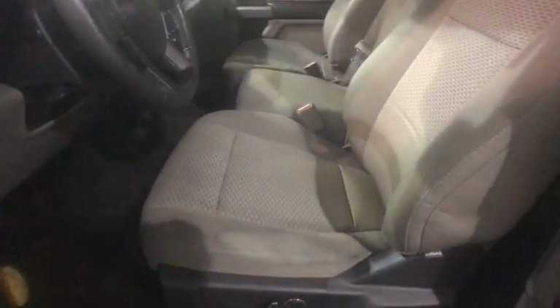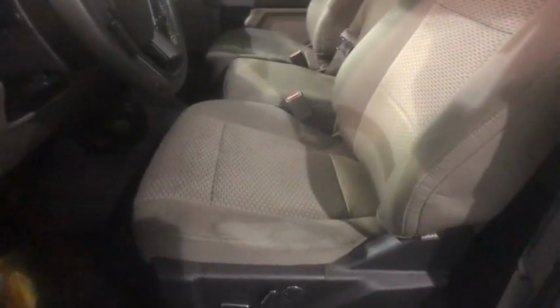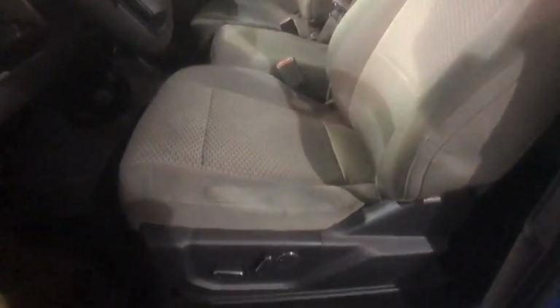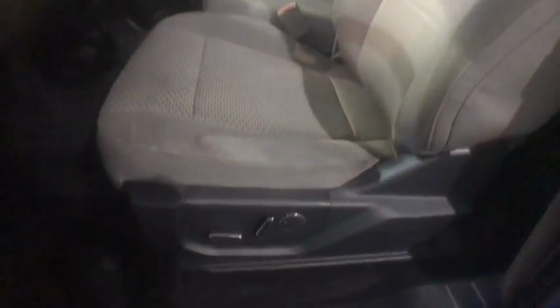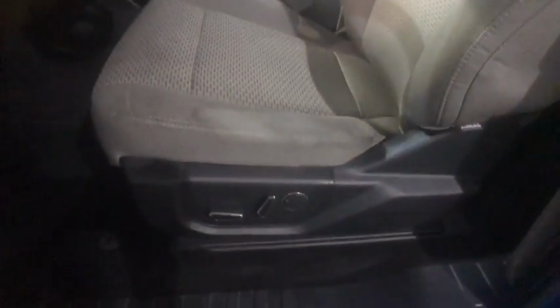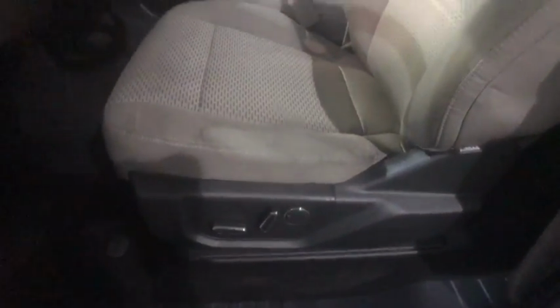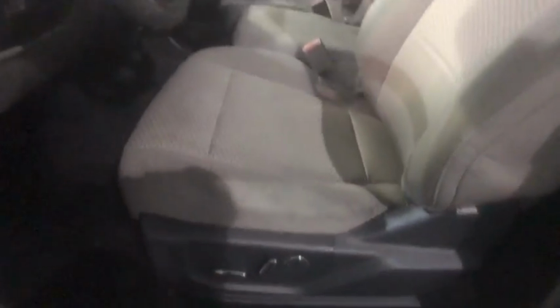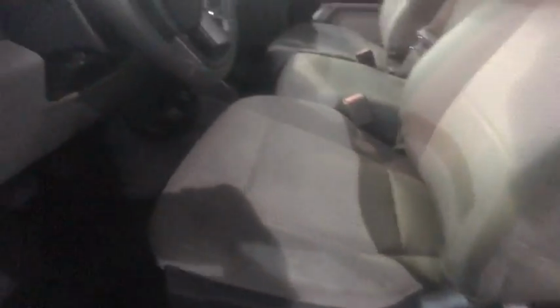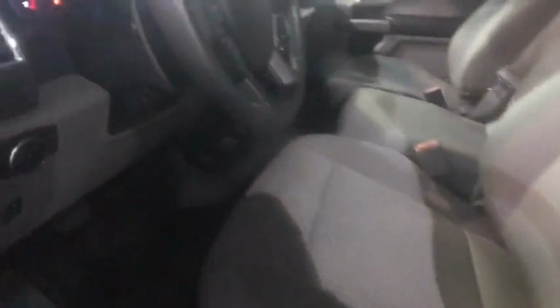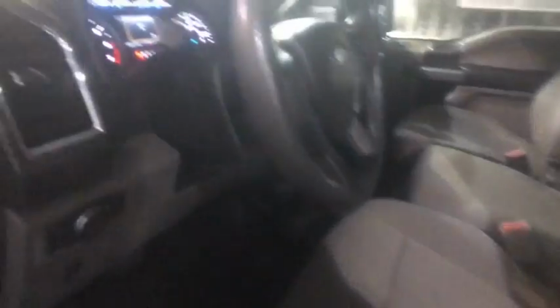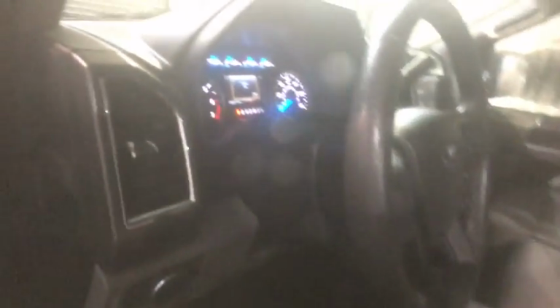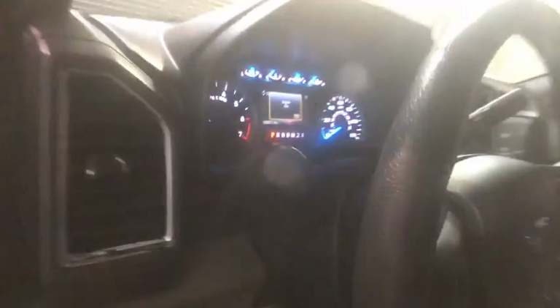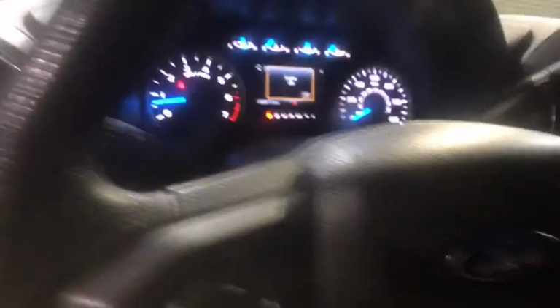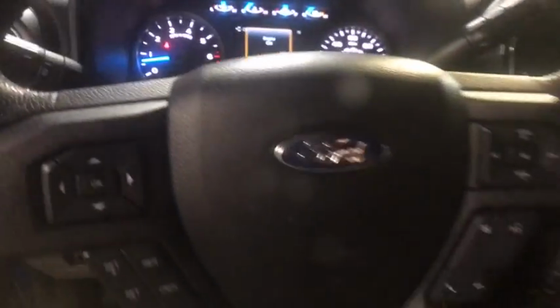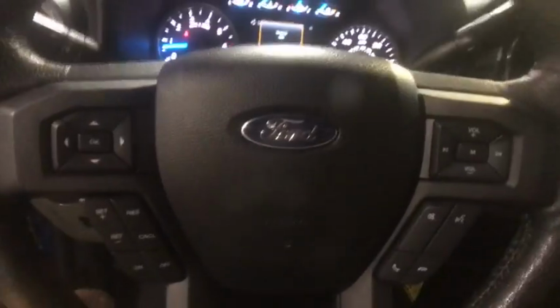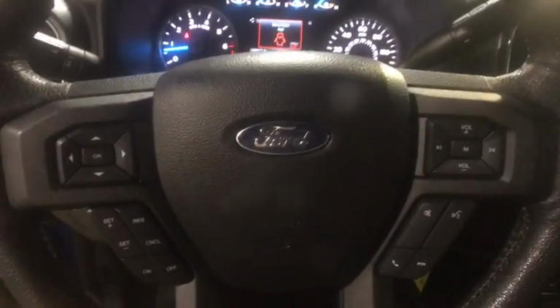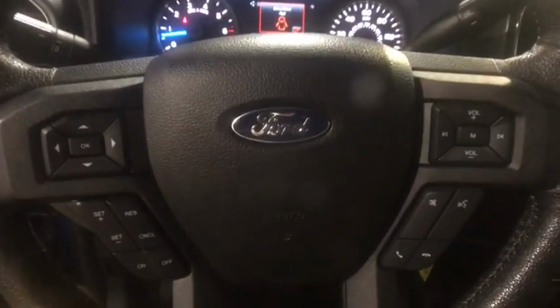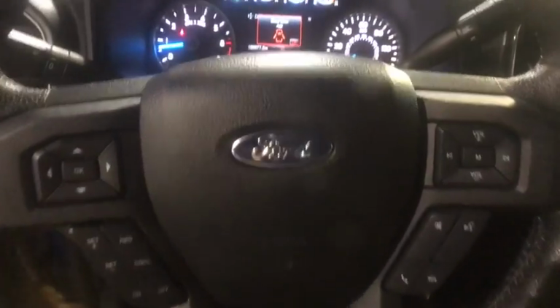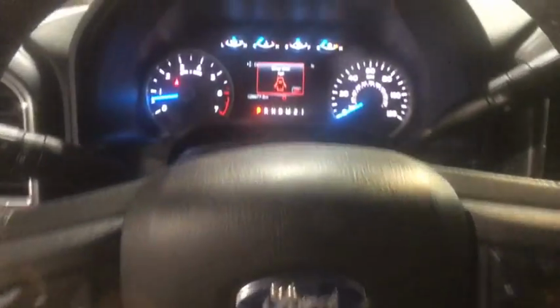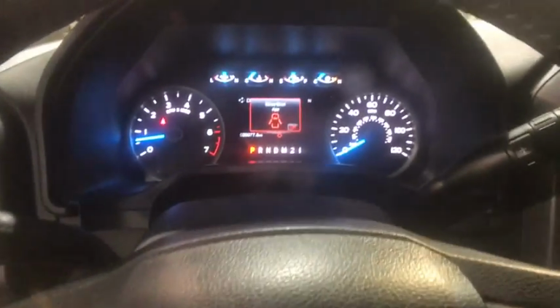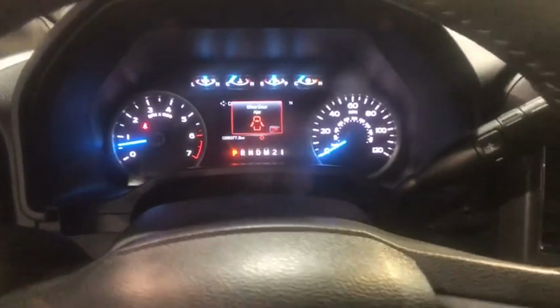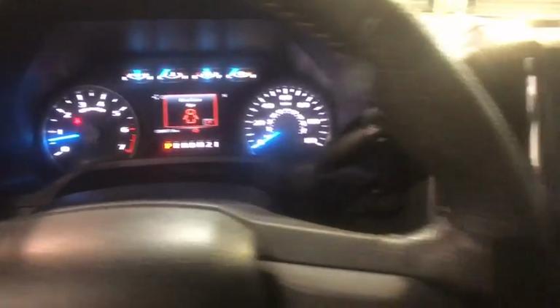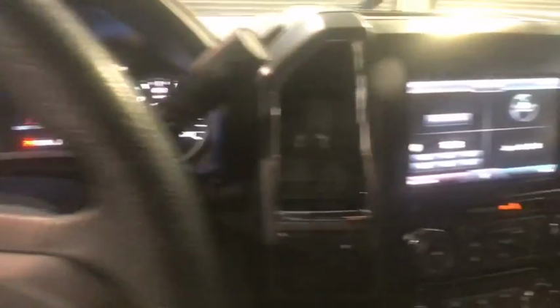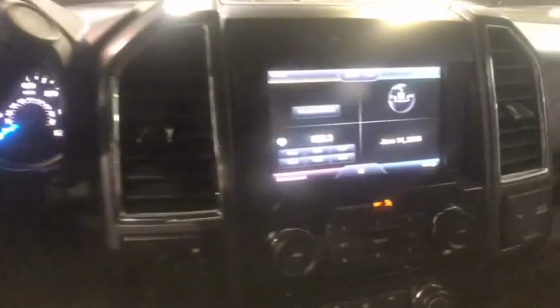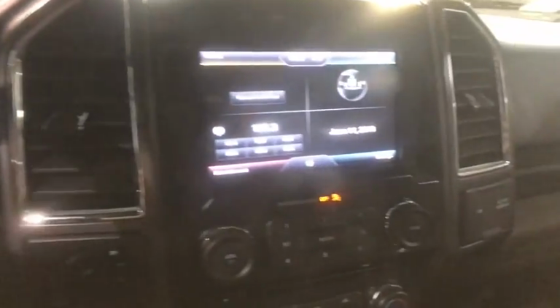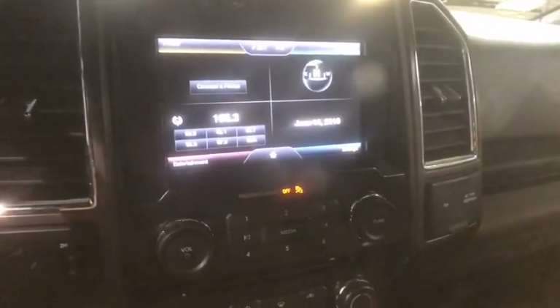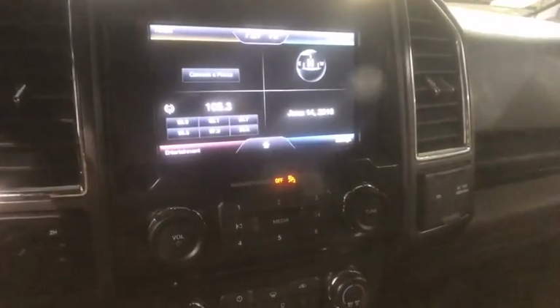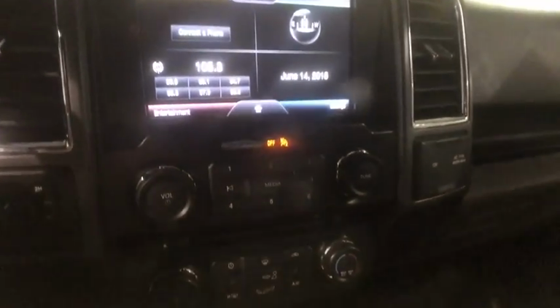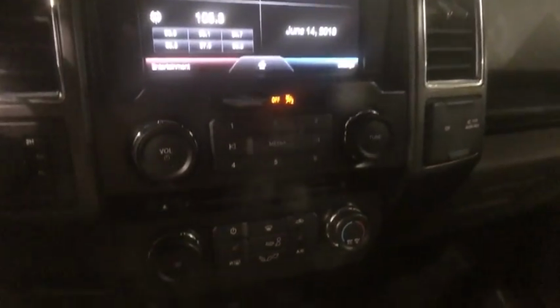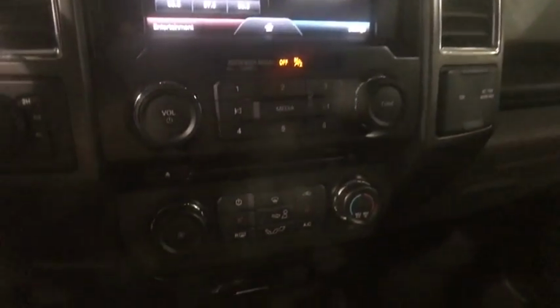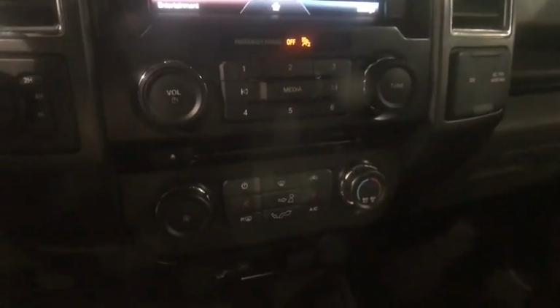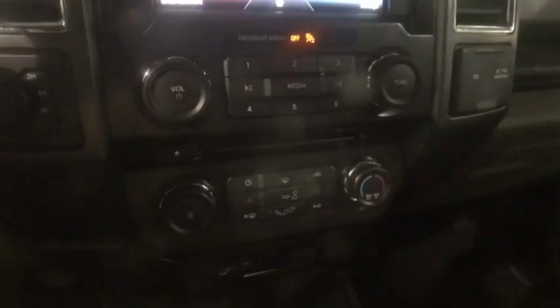CD player, fog lights, power locks, compass, brake assist, remote keyless entry, tachometer, panic alarm, tilt steering wheel, driver vanity mirror.